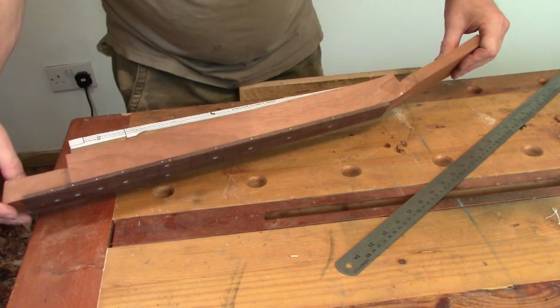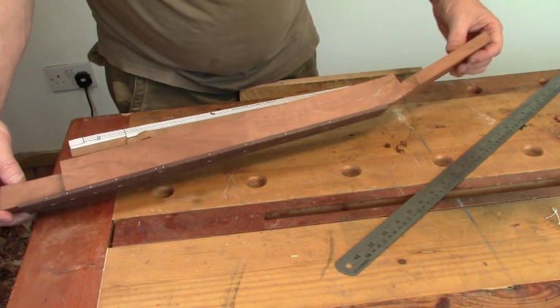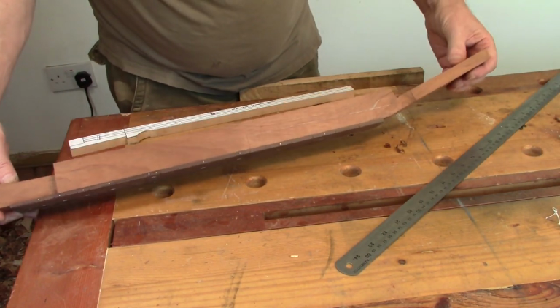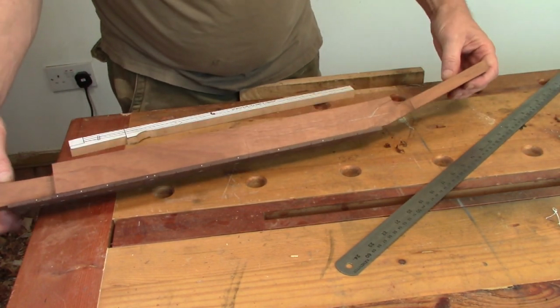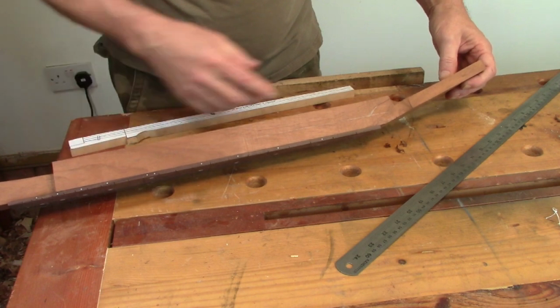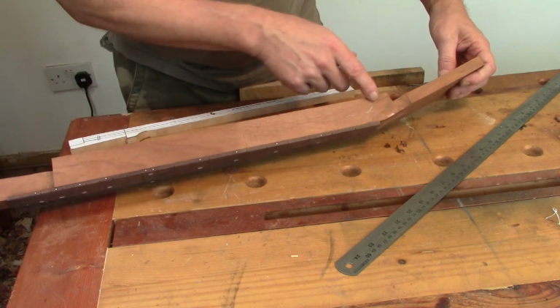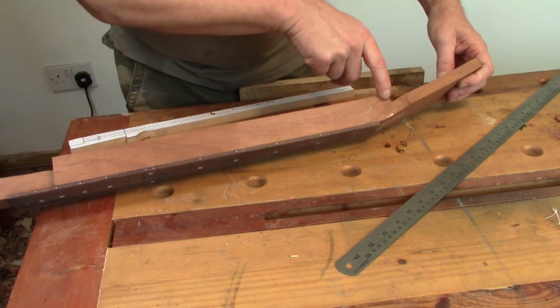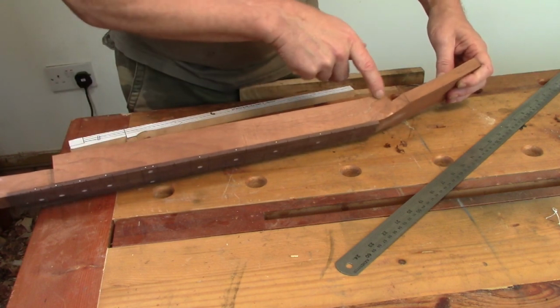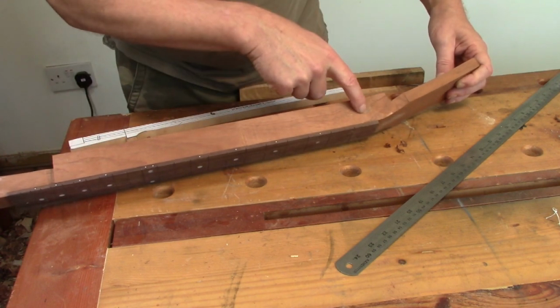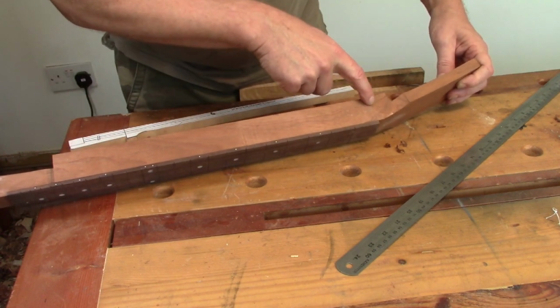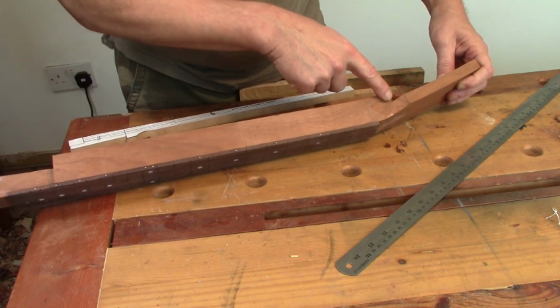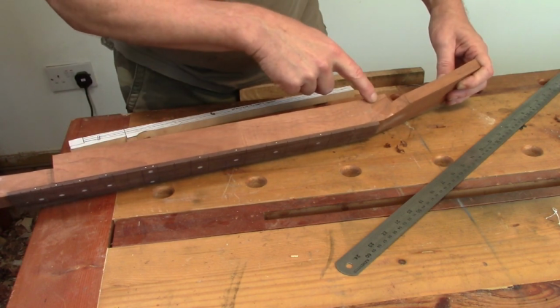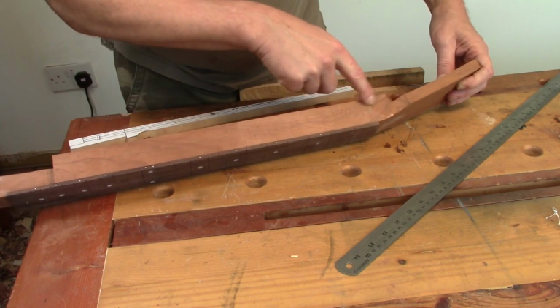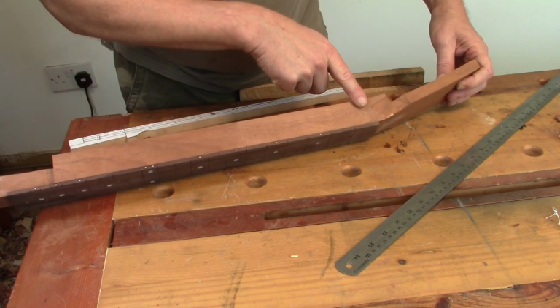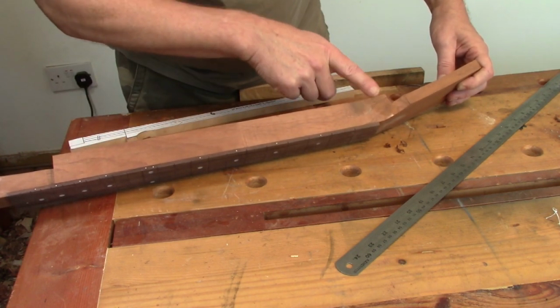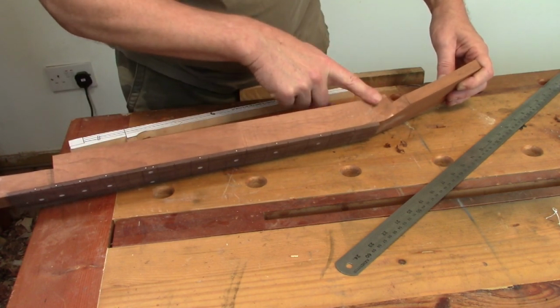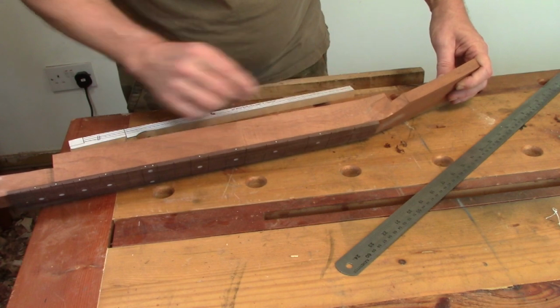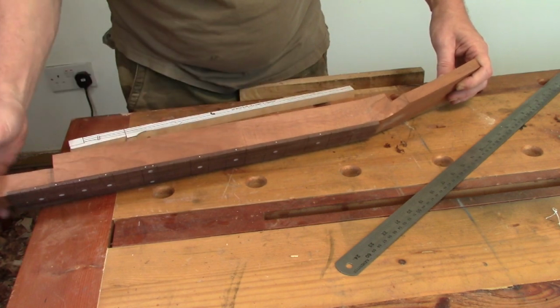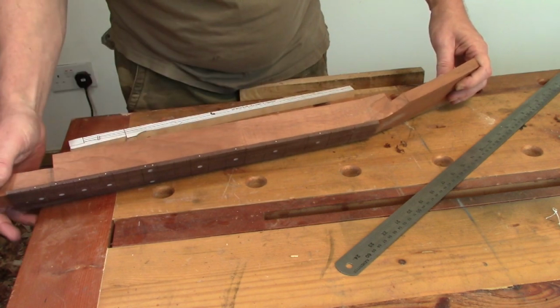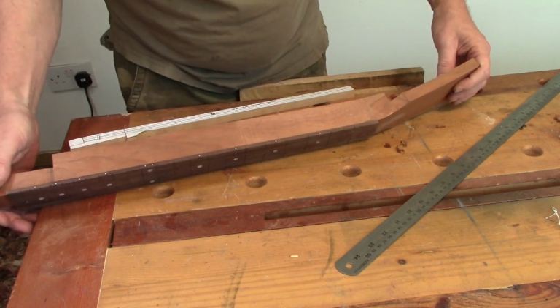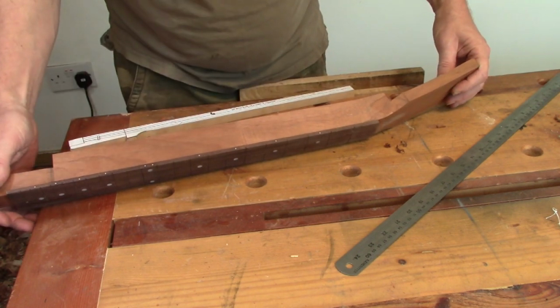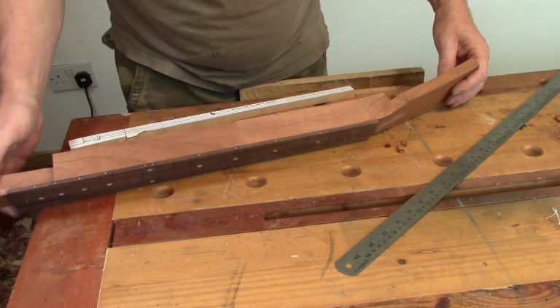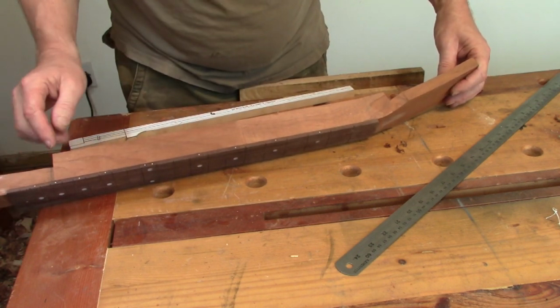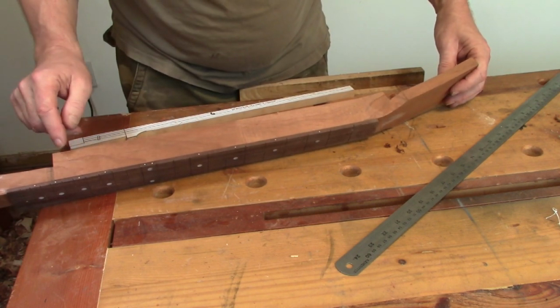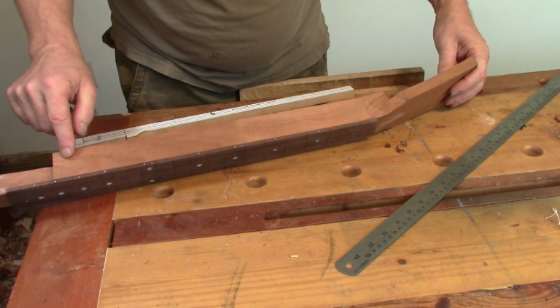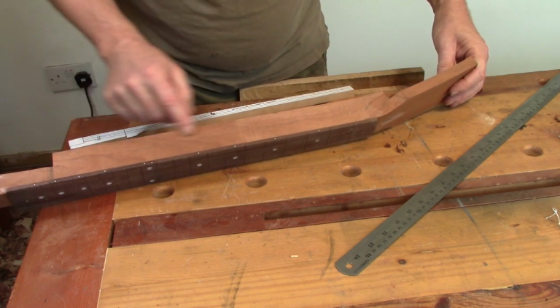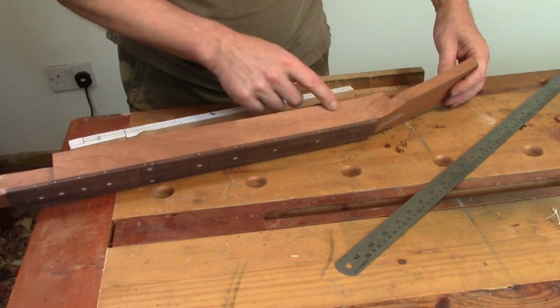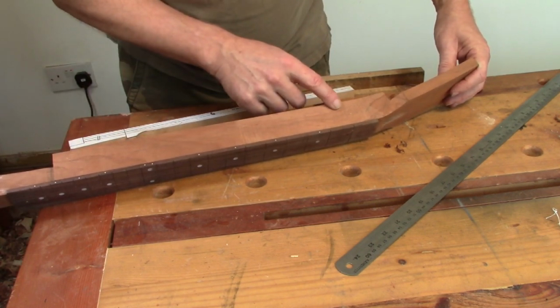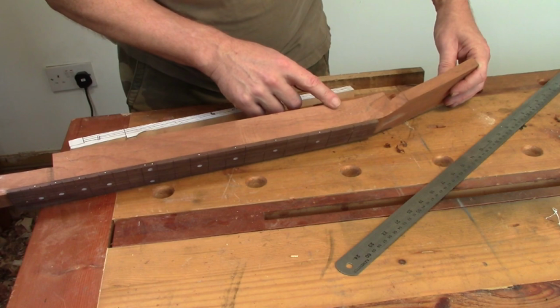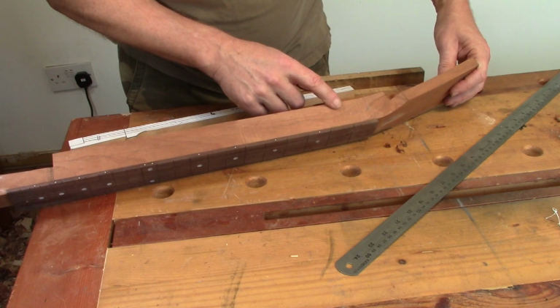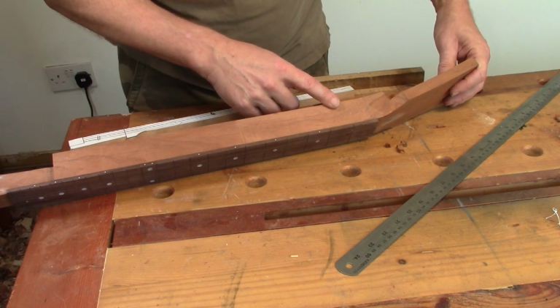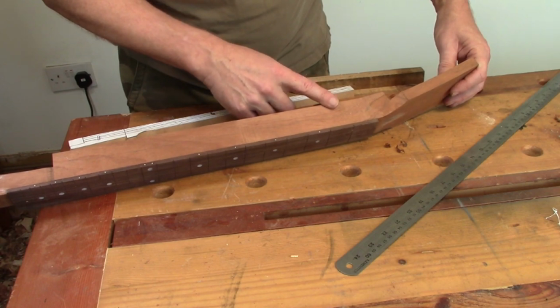So that's all marked up. I'm putting a volute on this neck so I've left a great big lump at the back there which I will fettle down to the volute once we get to there. So now it's just a case of taking this to the bandsaw and chopping off the waist.